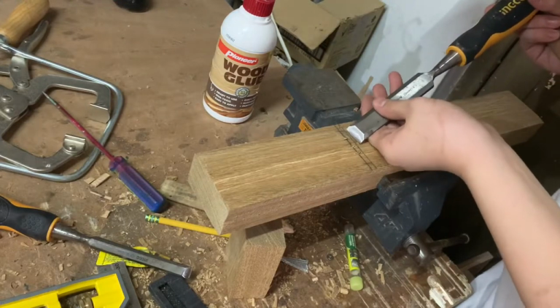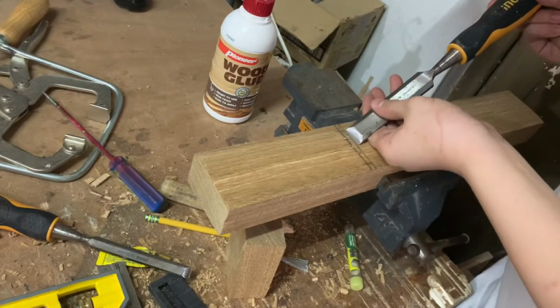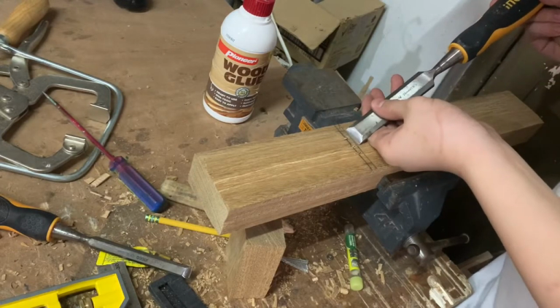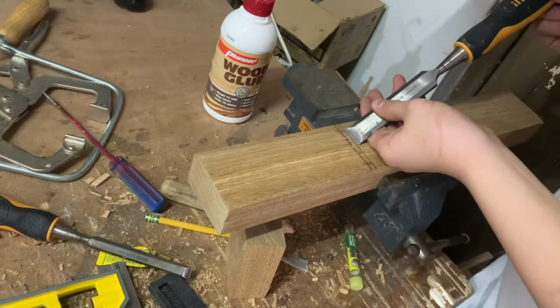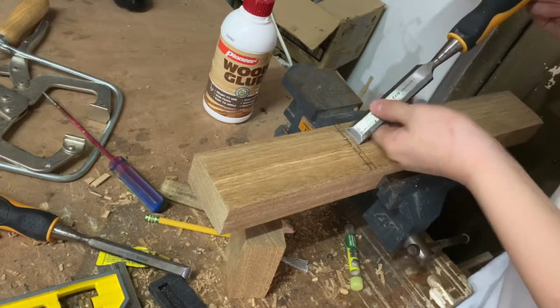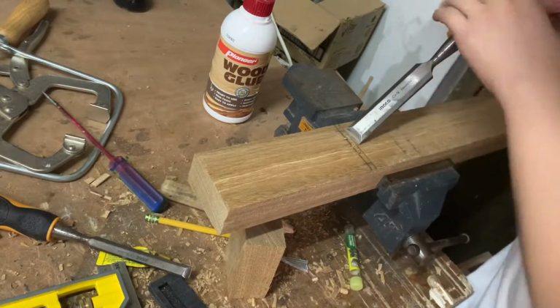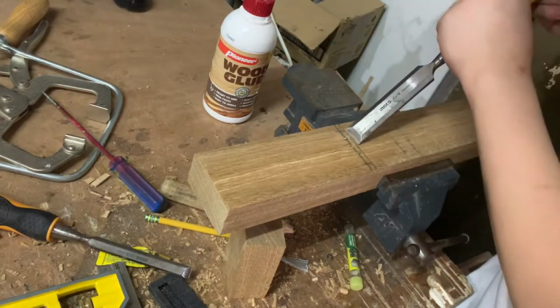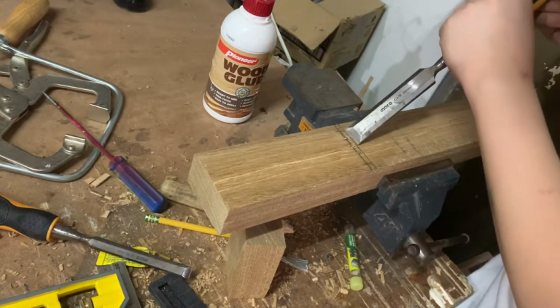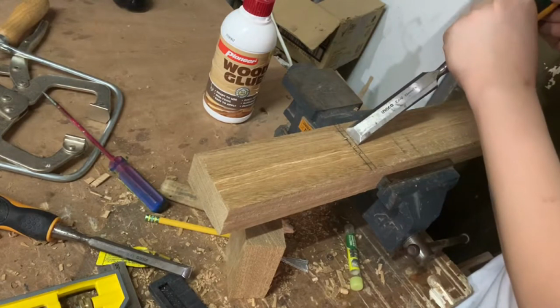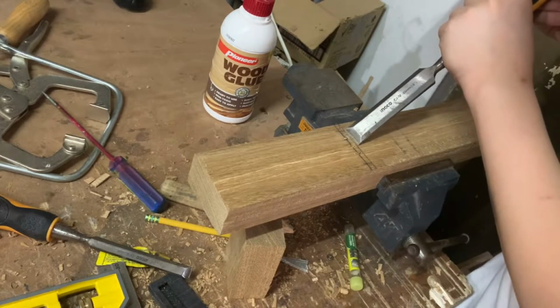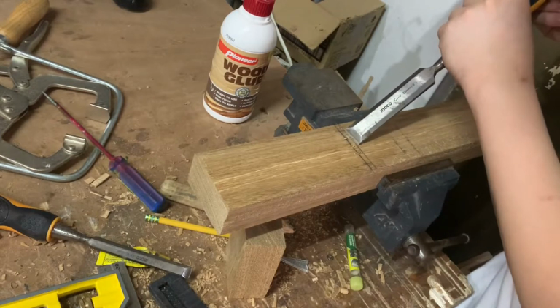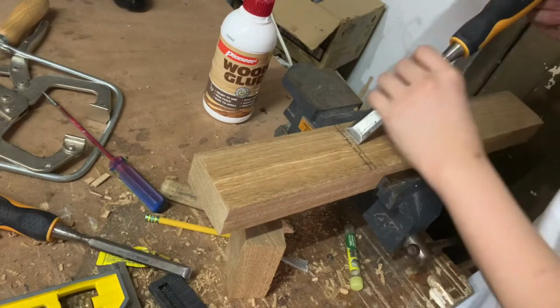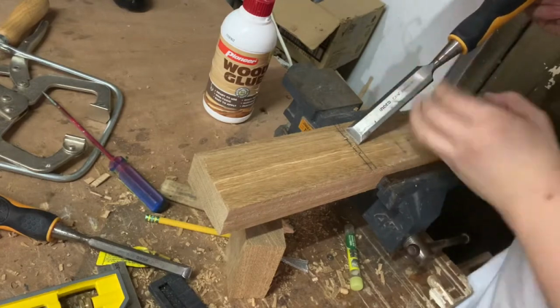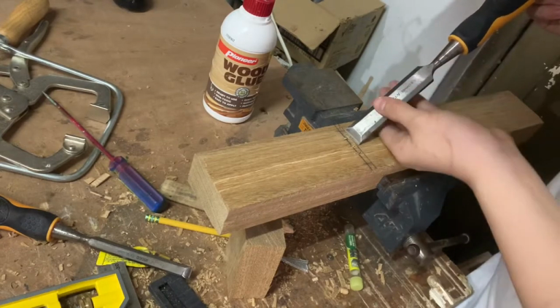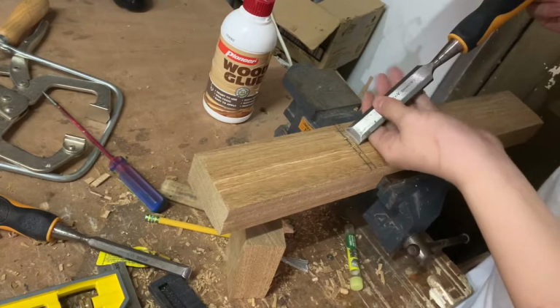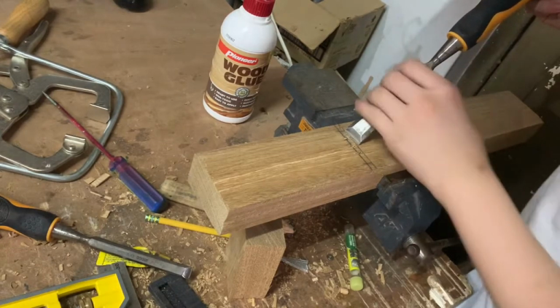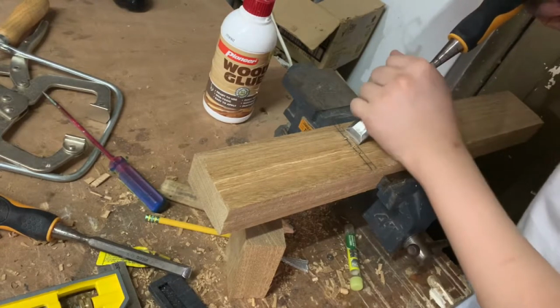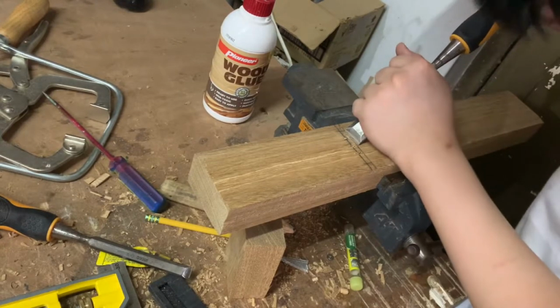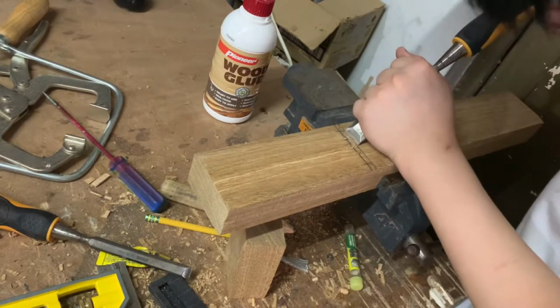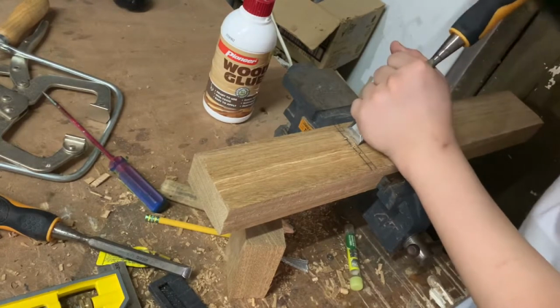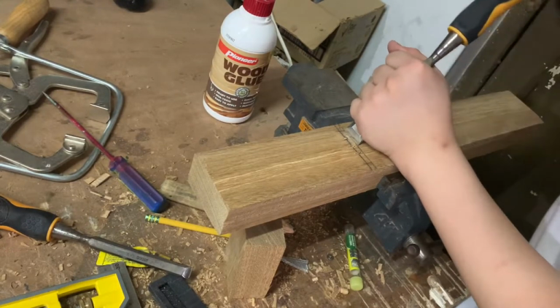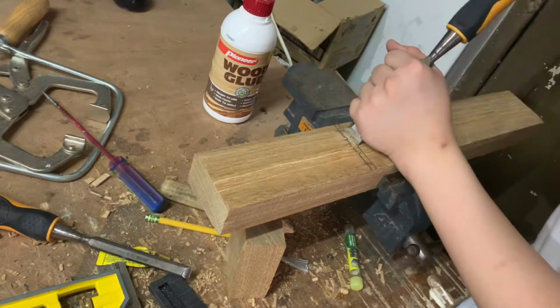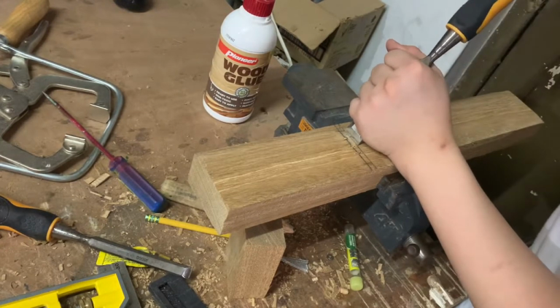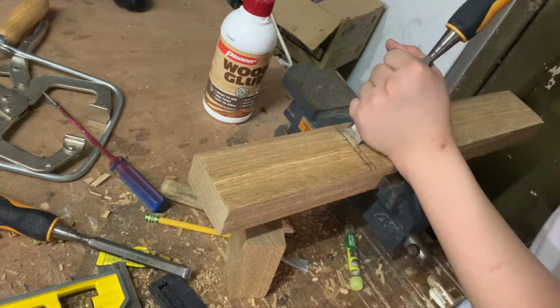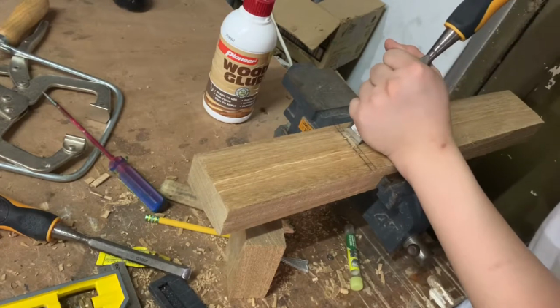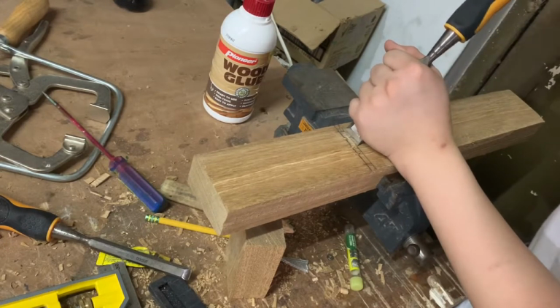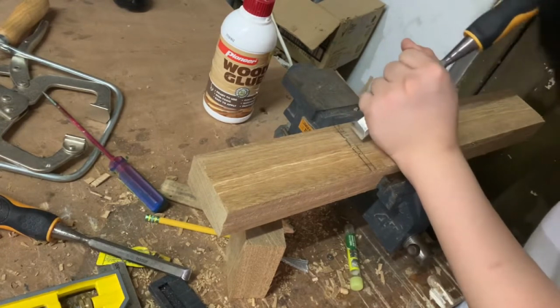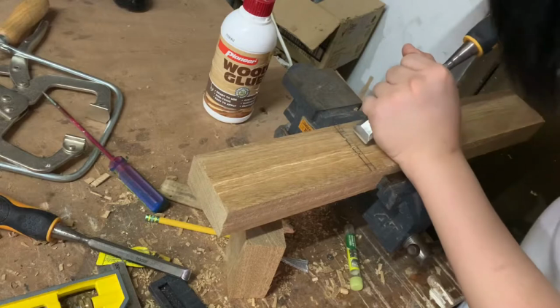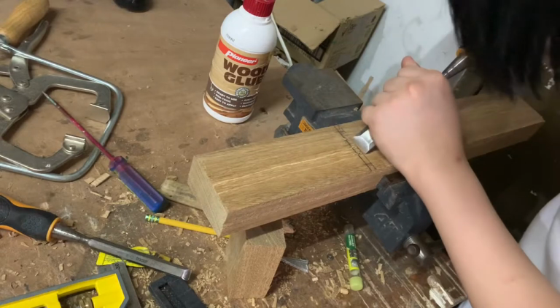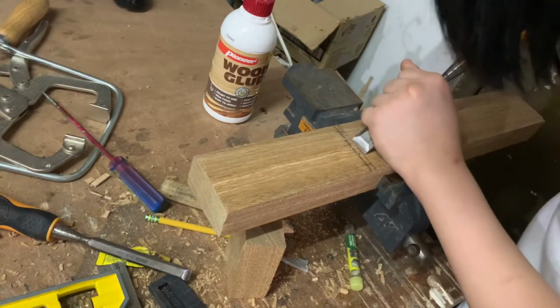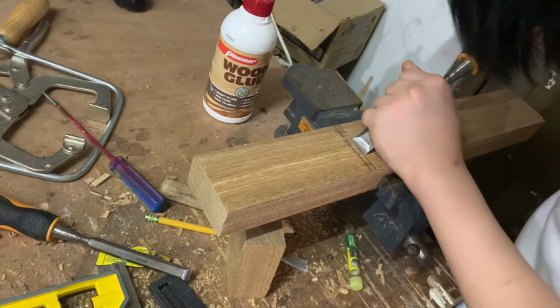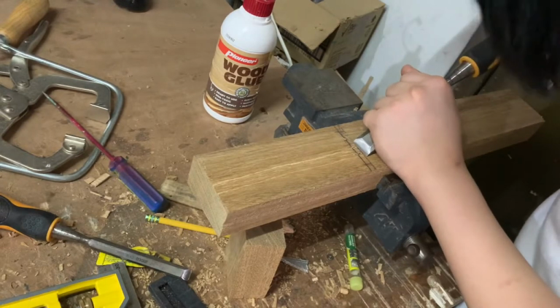Next, as you can hear from the sound, I'm going to be outlining this layout line for the mouth. And as you can tell by the mallet taps, I am tapping really softly right now.